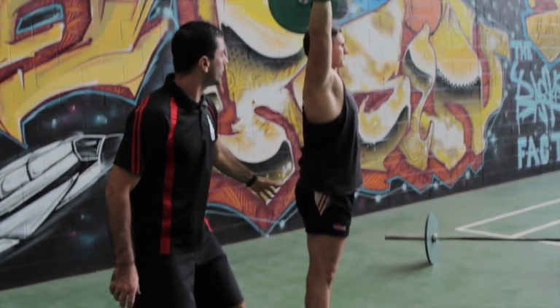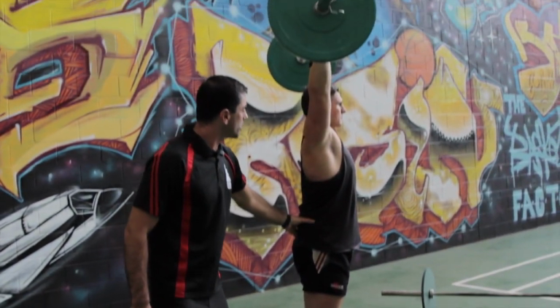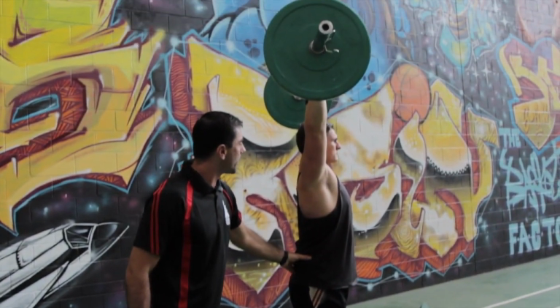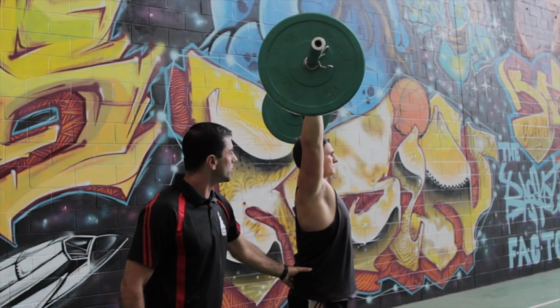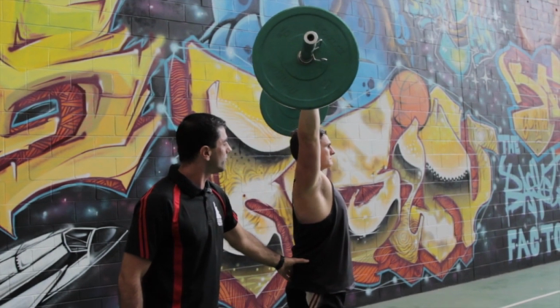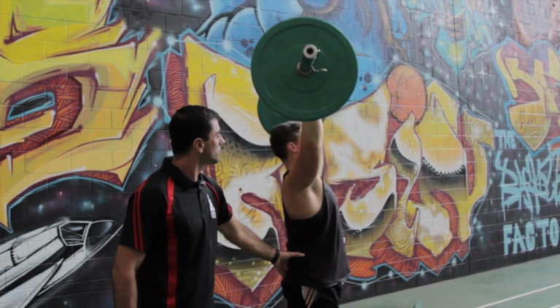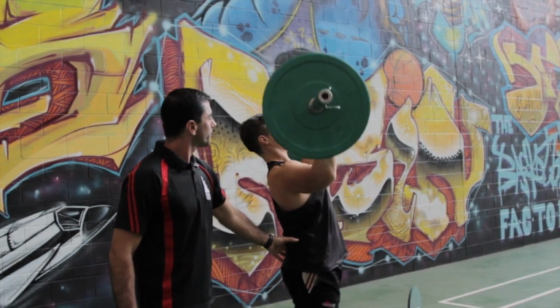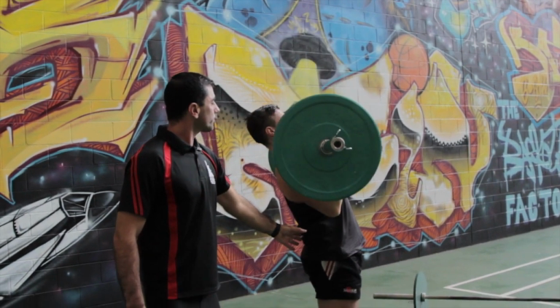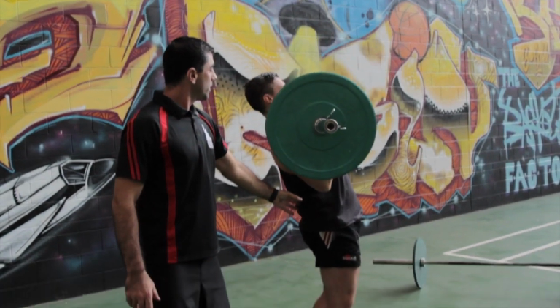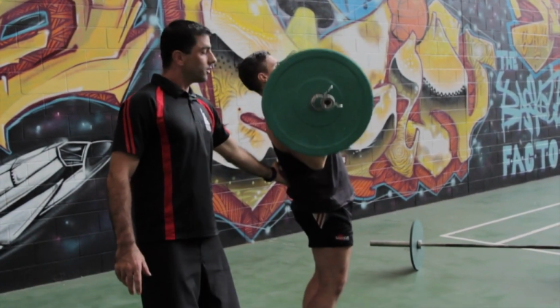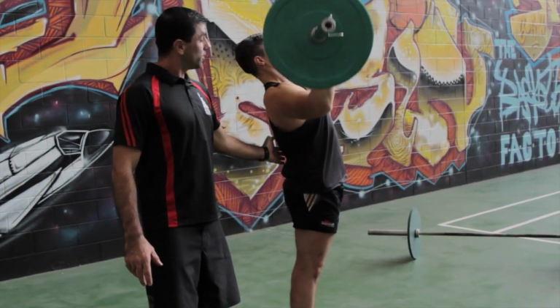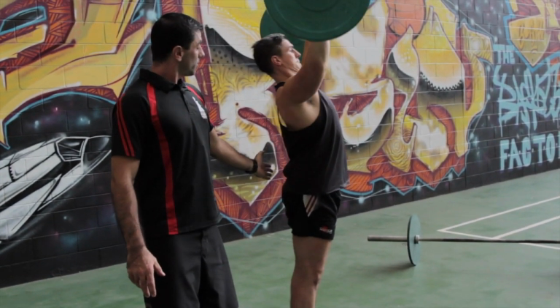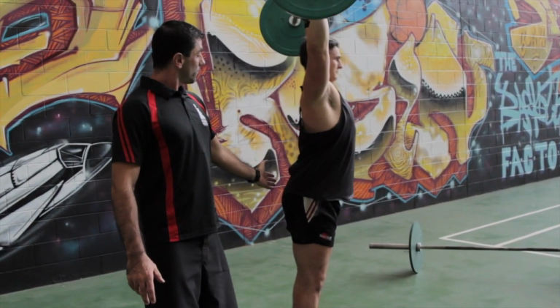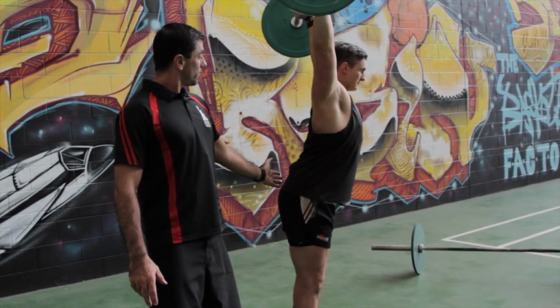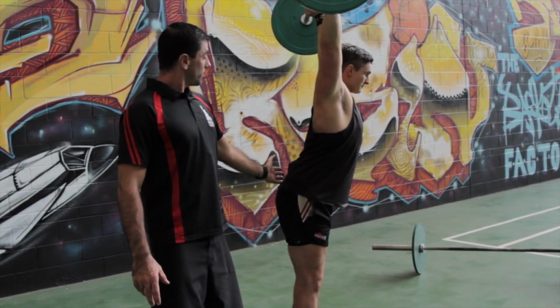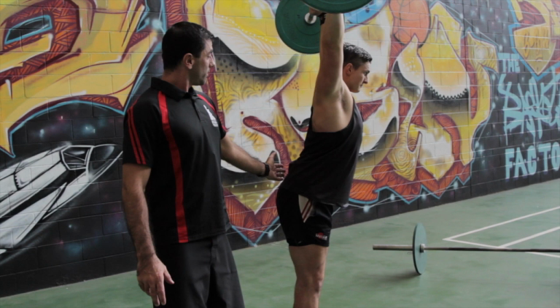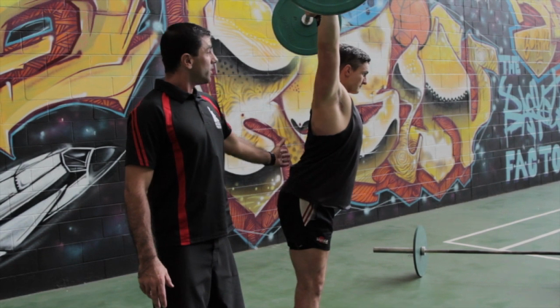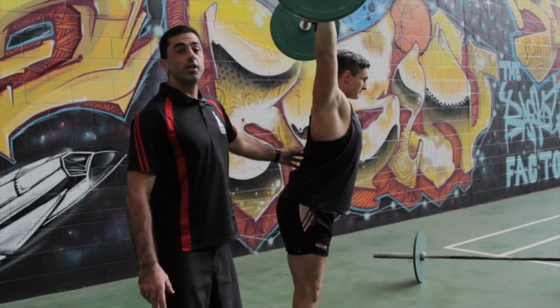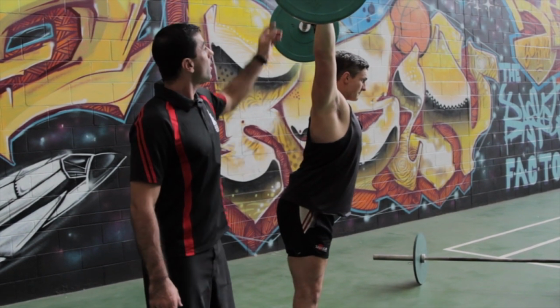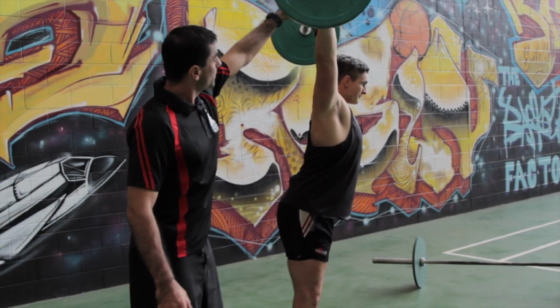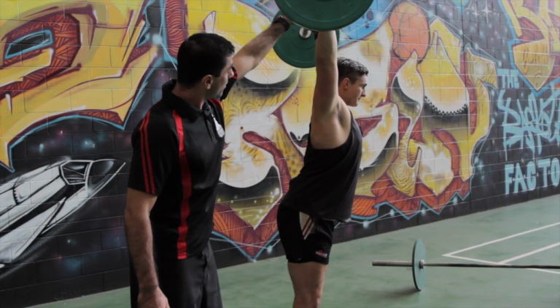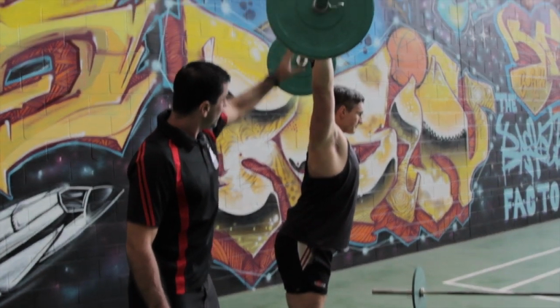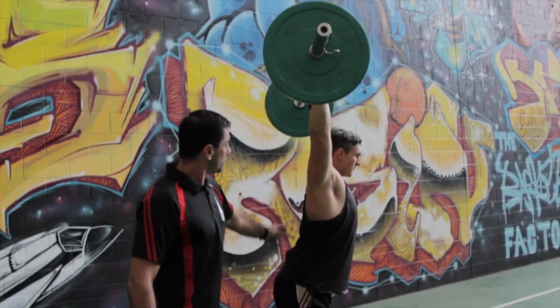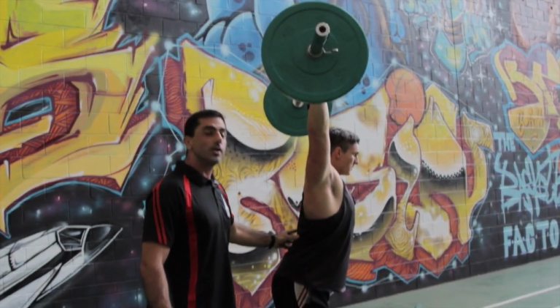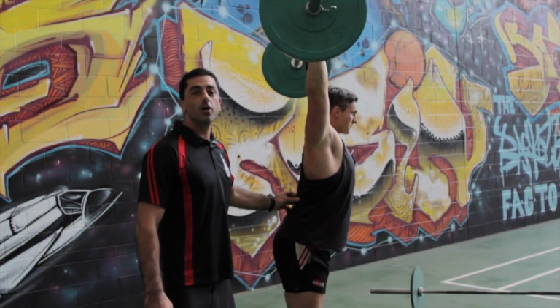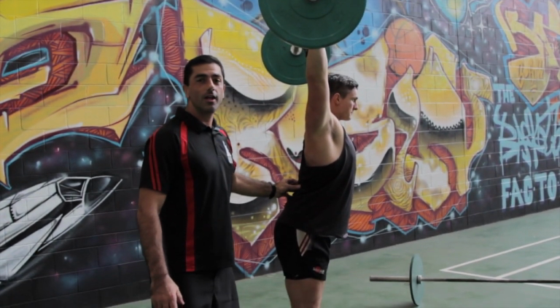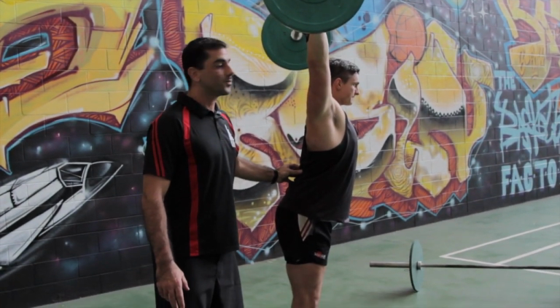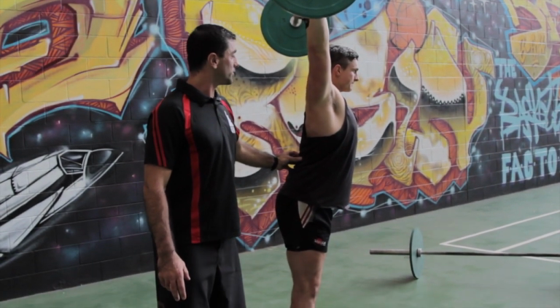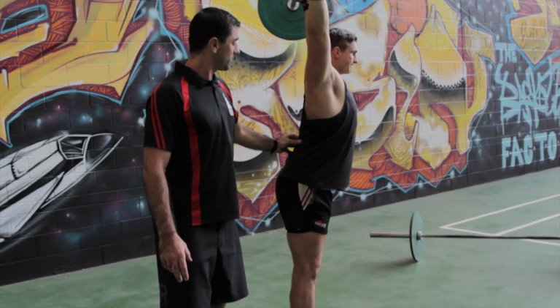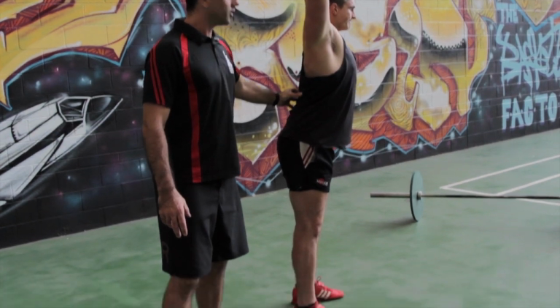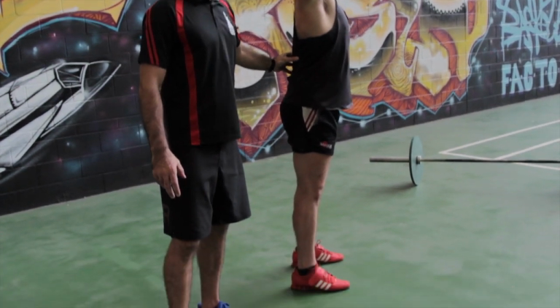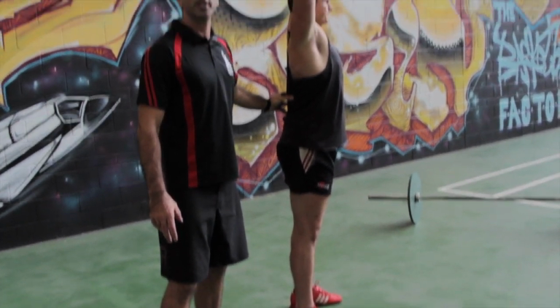Scotty, can you show me a bad one where you sway forwards? You can see the line is completely off. This is going to be too much load in the lumbar spine just here. You can feel him shaking.